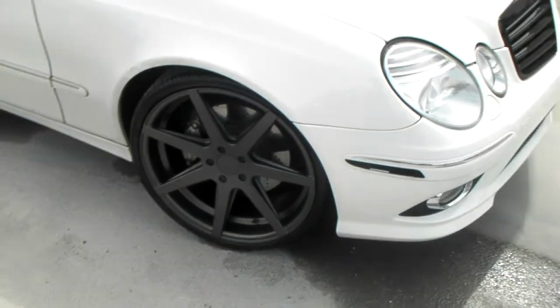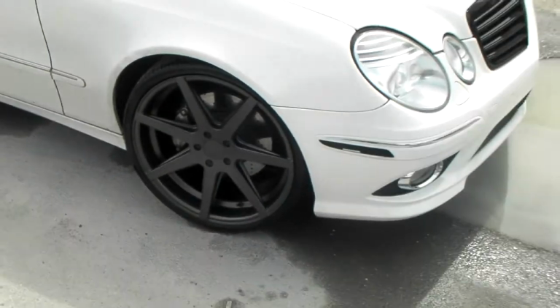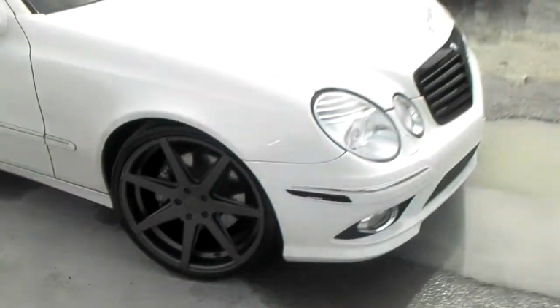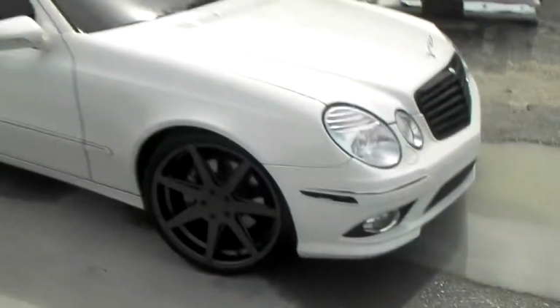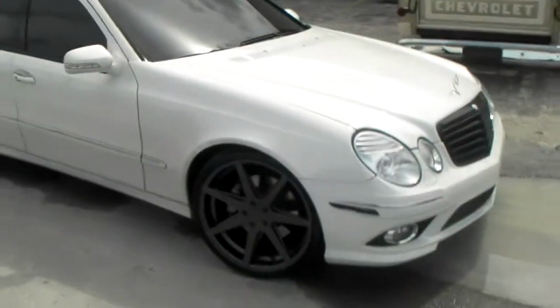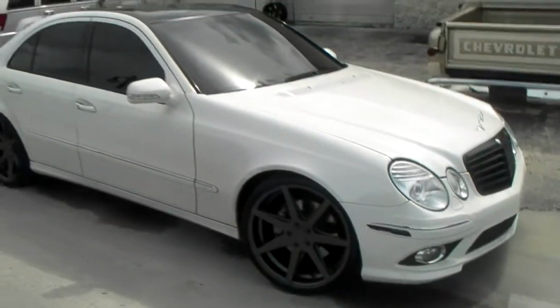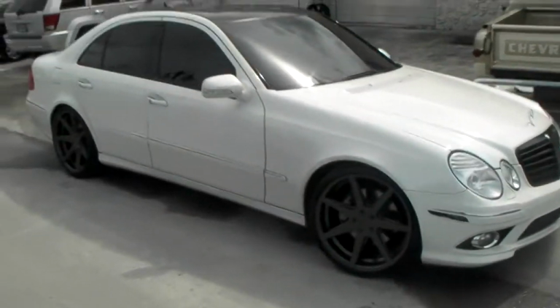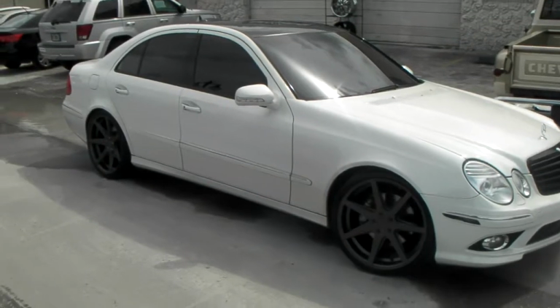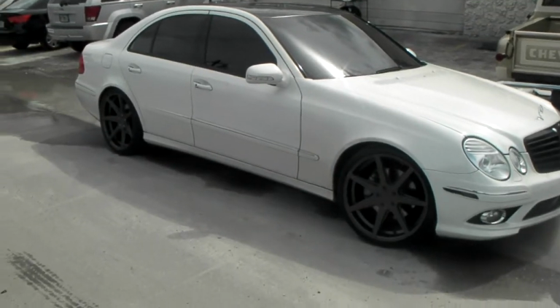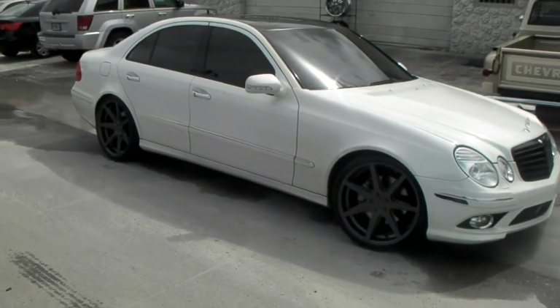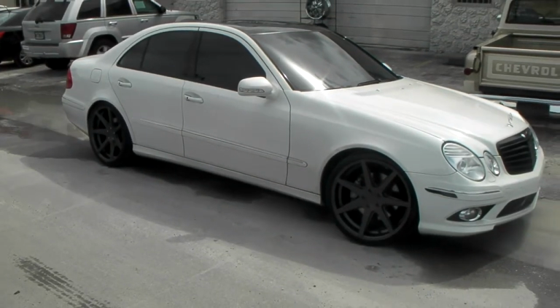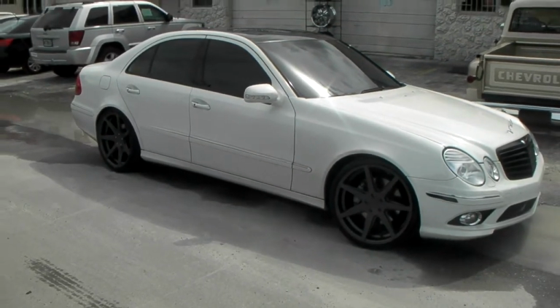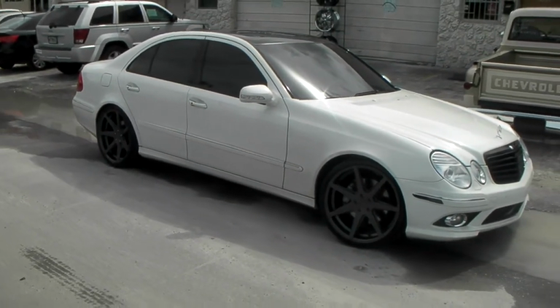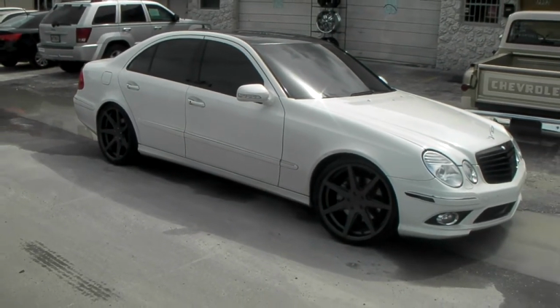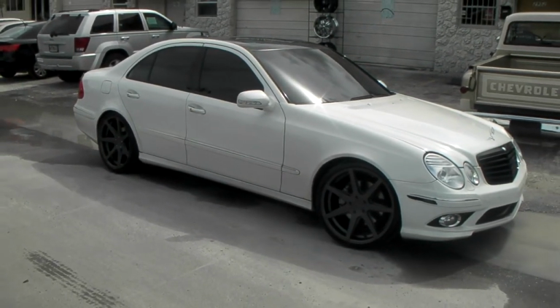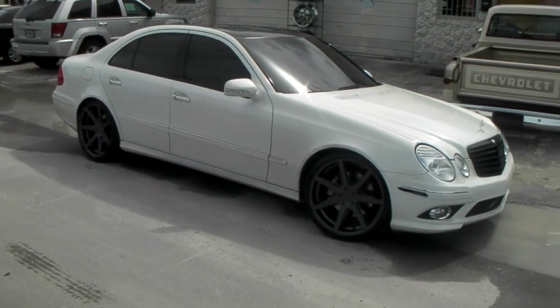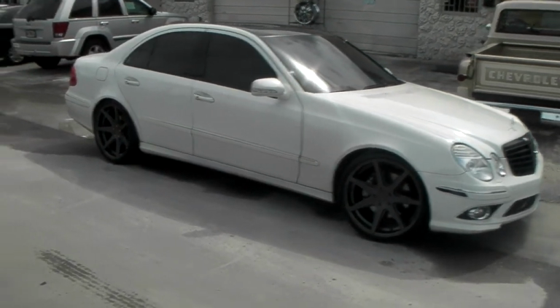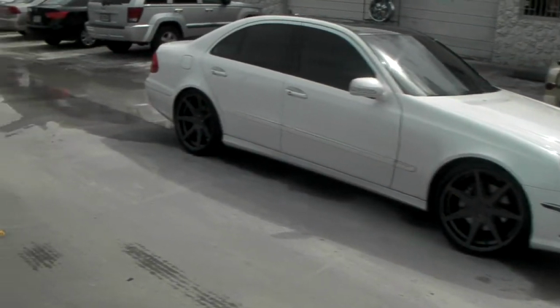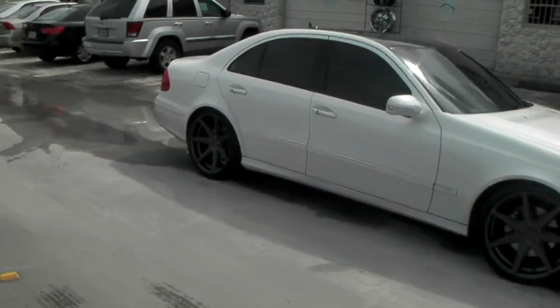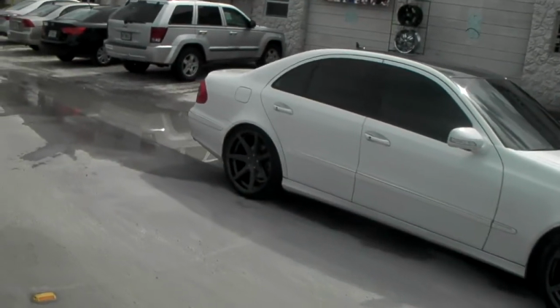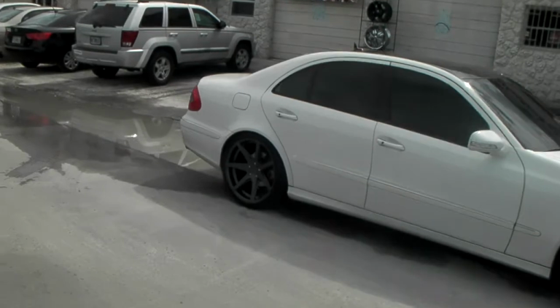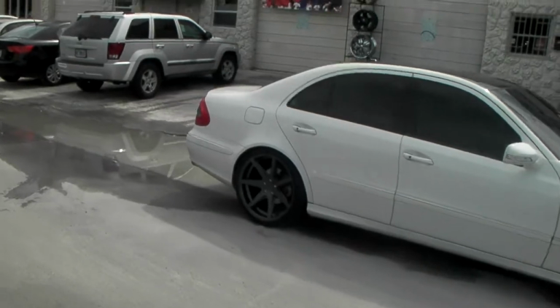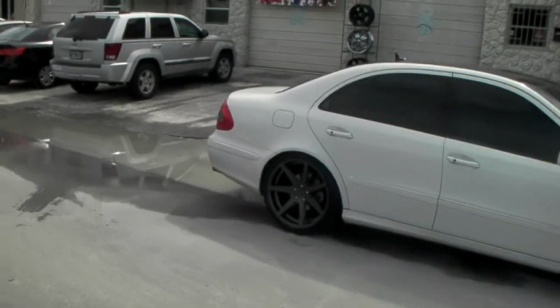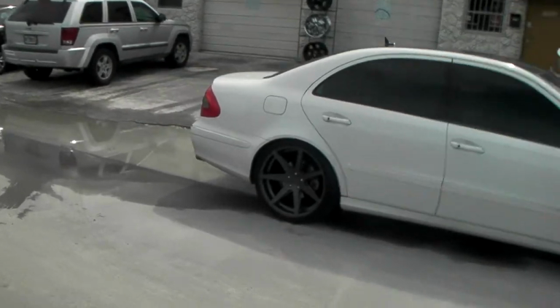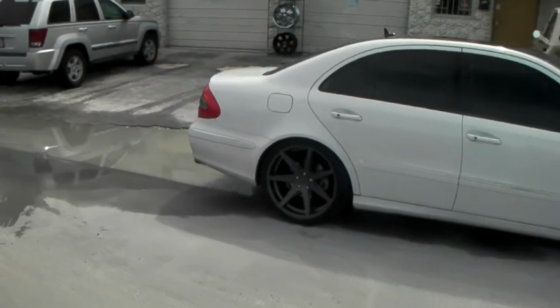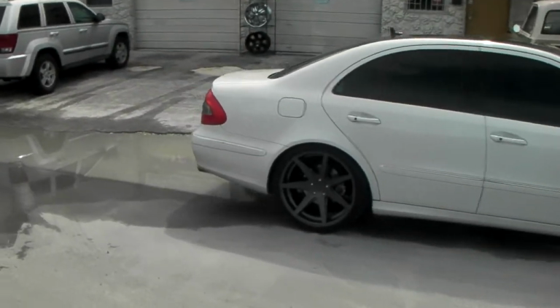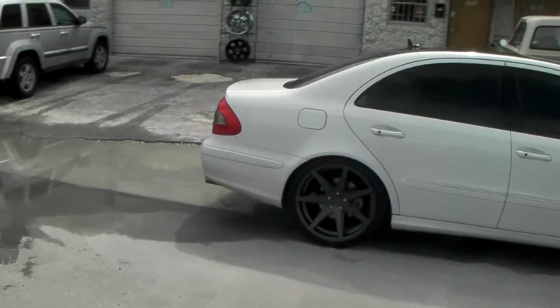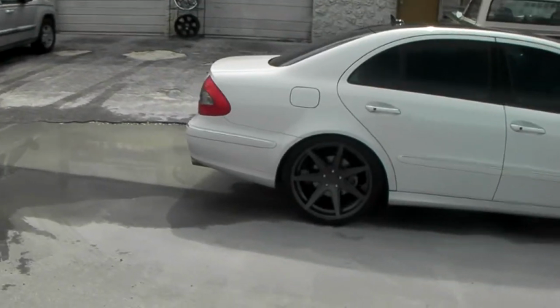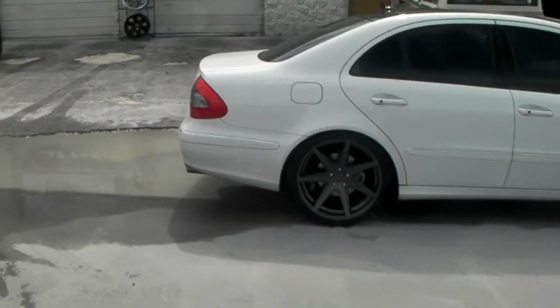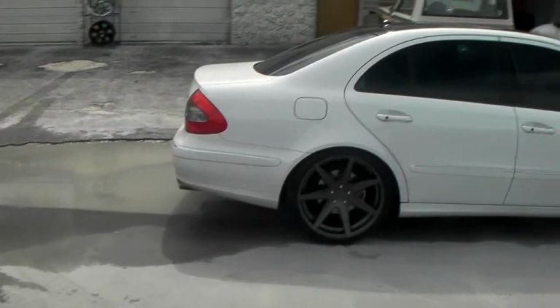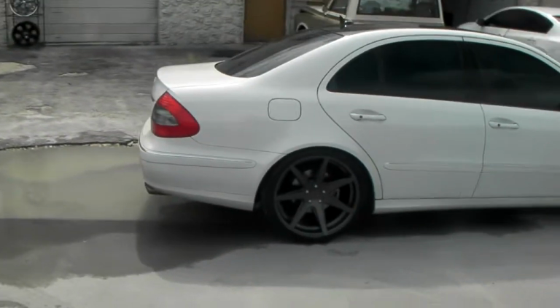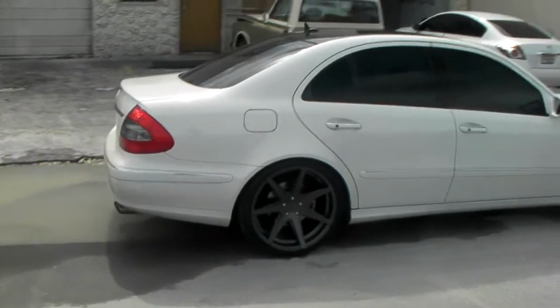Or you can call us at 877-544-8473. It's a high offset — you can see it in the back. 20 by 10 and a half stuck up in there. Really nice, nice concave, deep look.